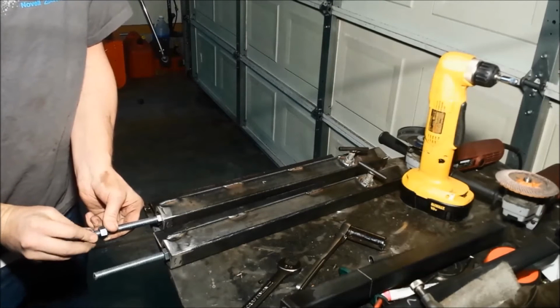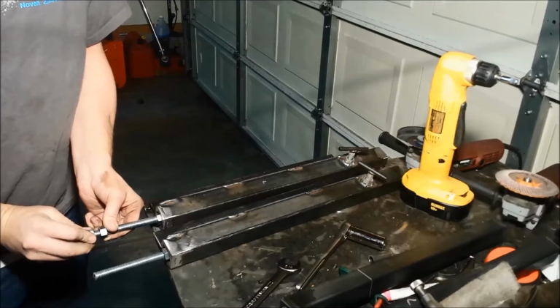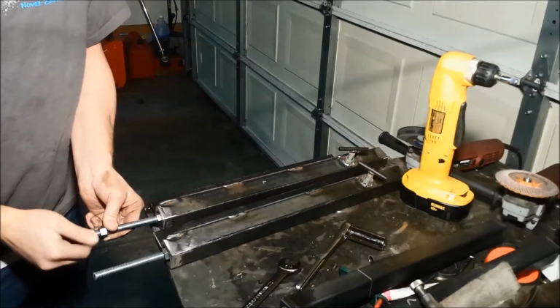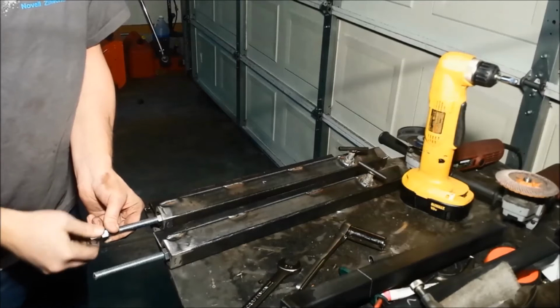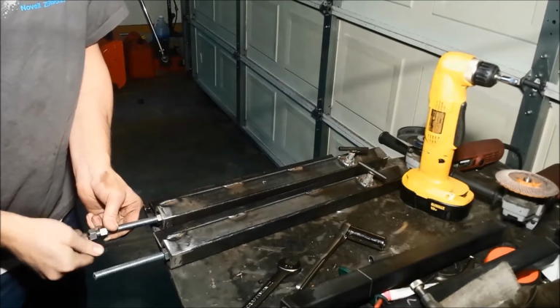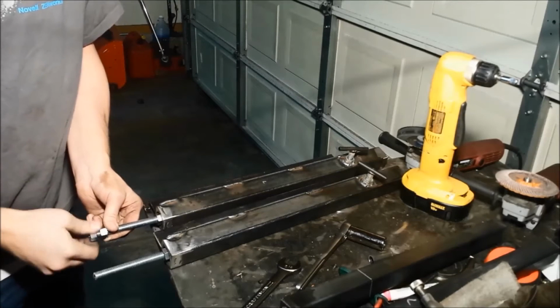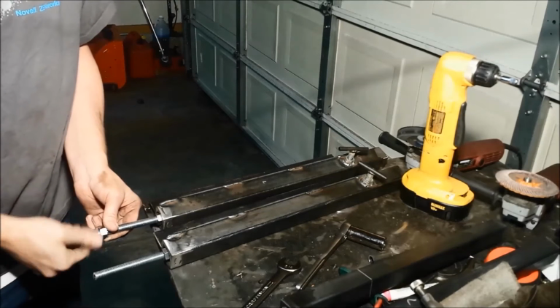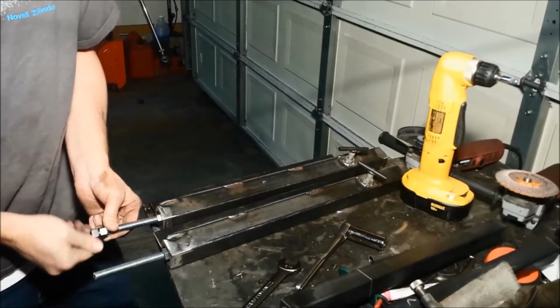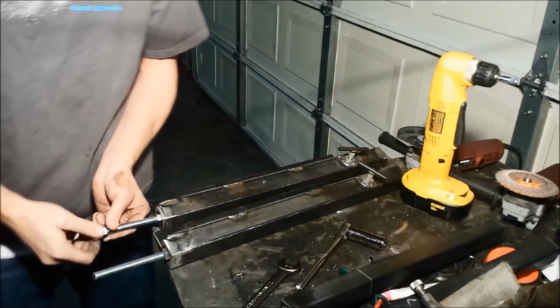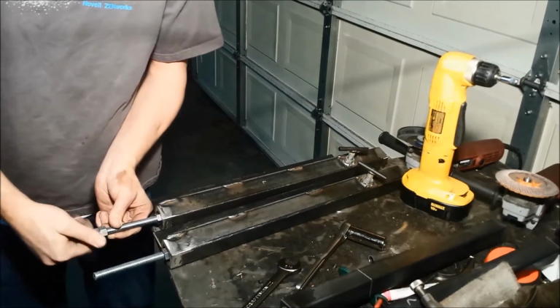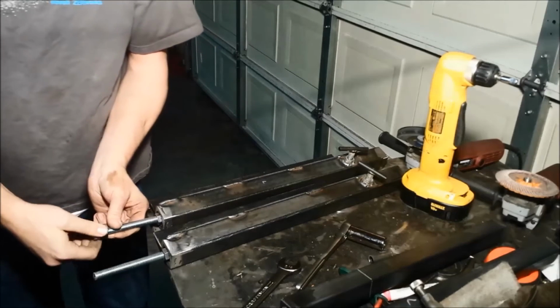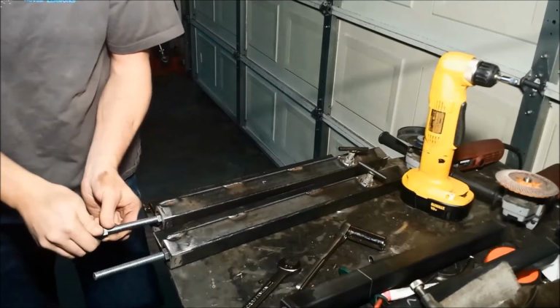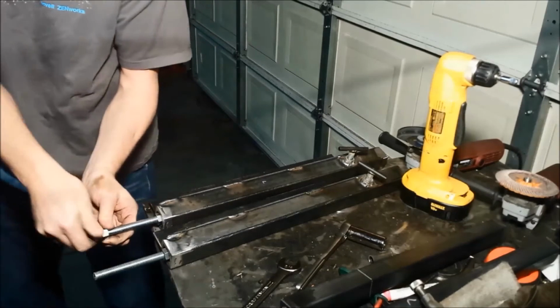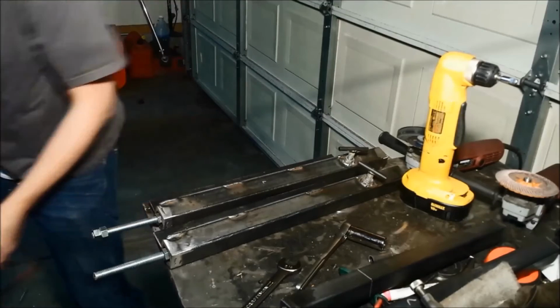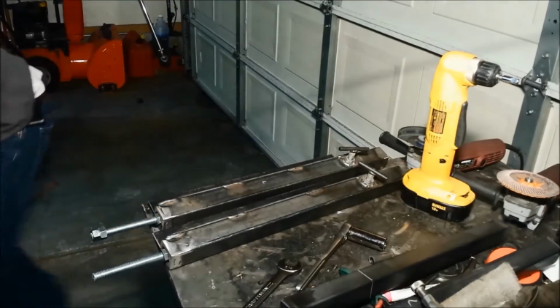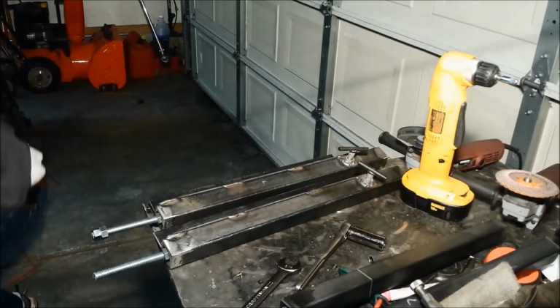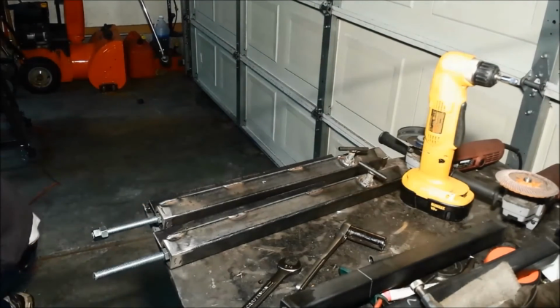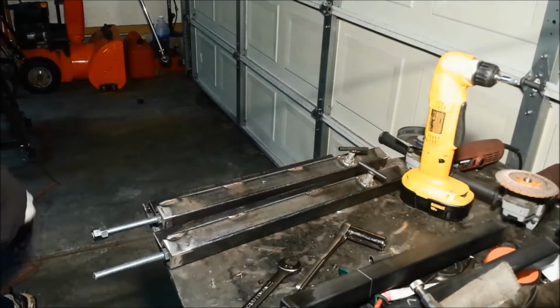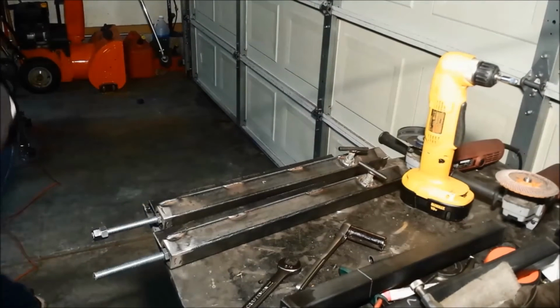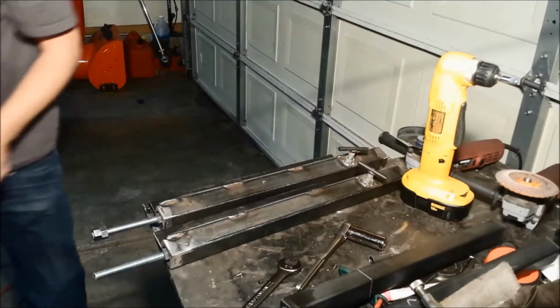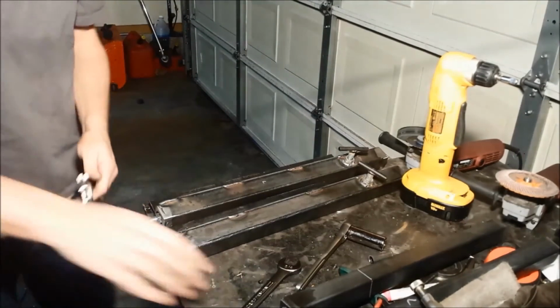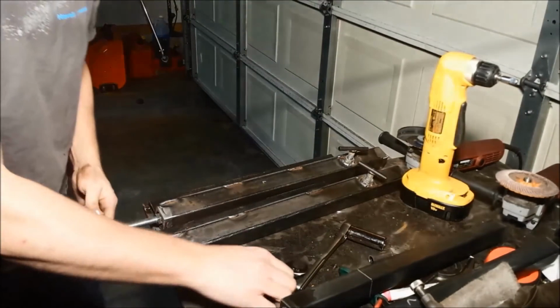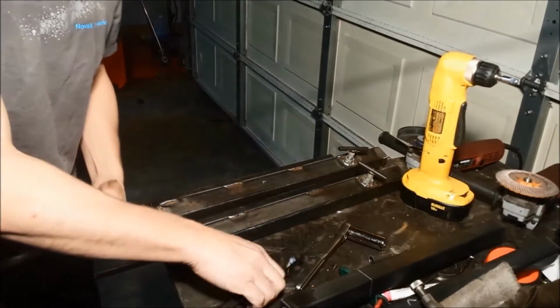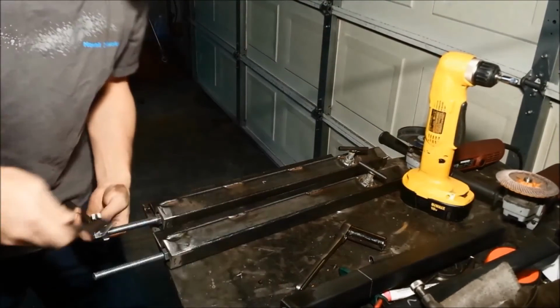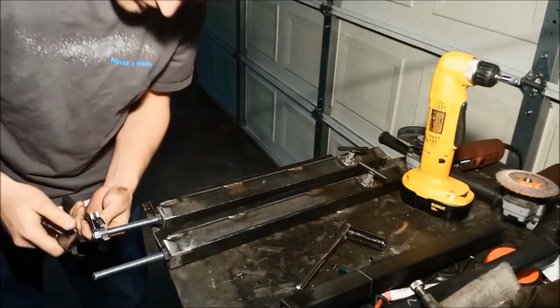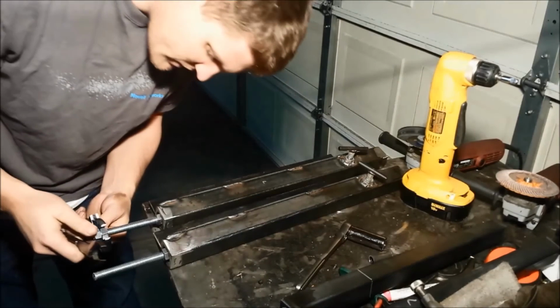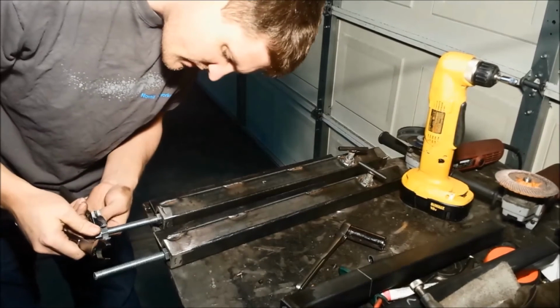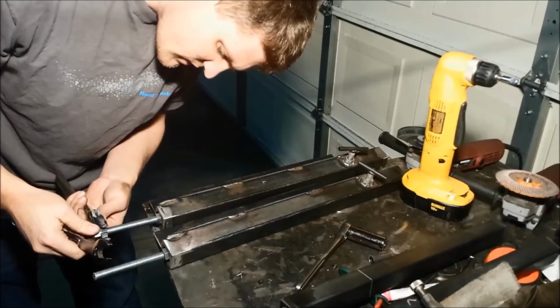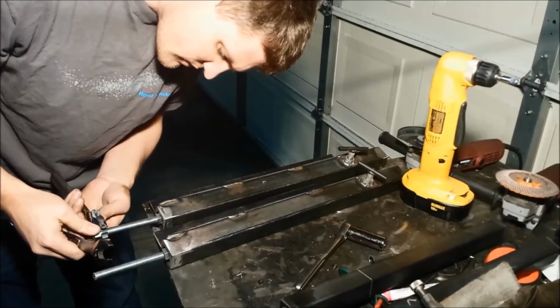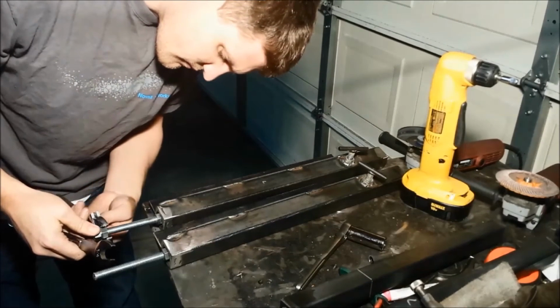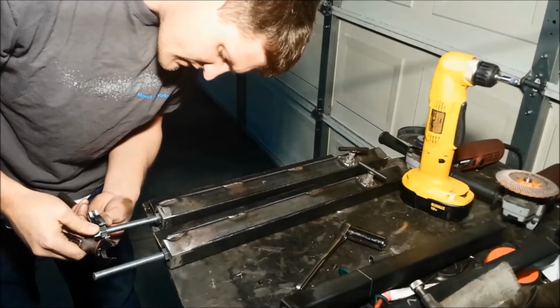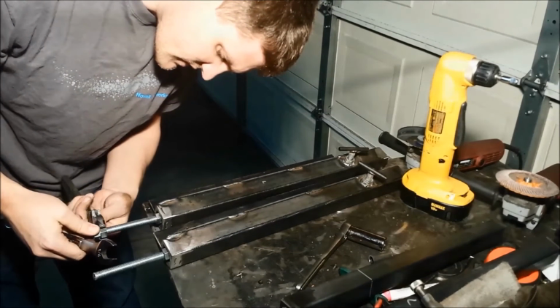This would be the better way to do this so you don't destroy the threads. Except I need my crescent wrench because I don't have two three-quarter inch box end wrenches.